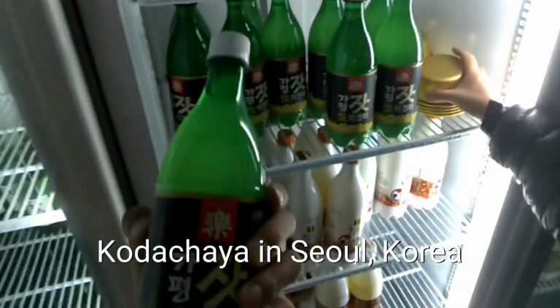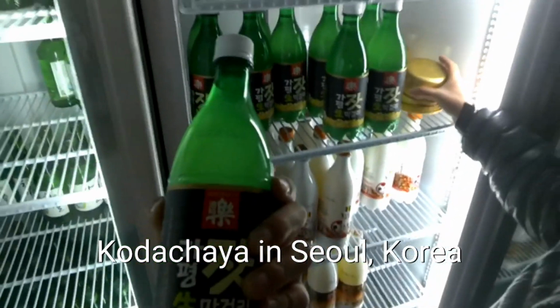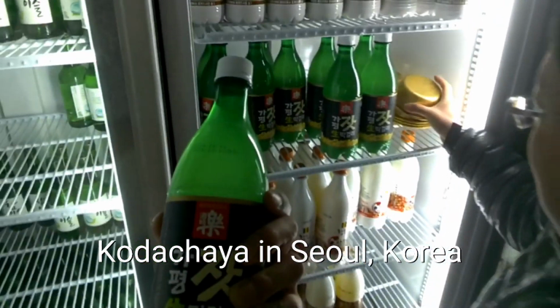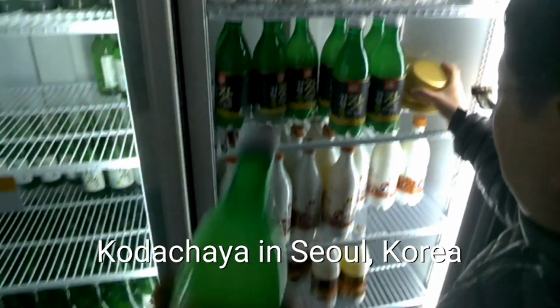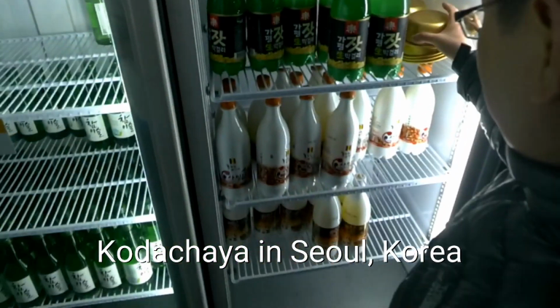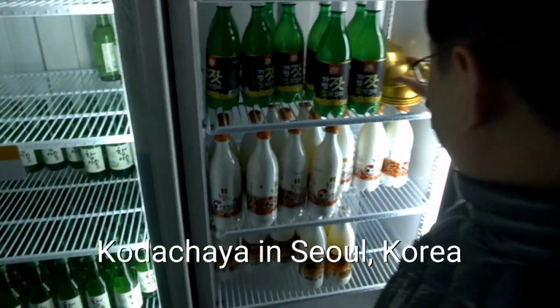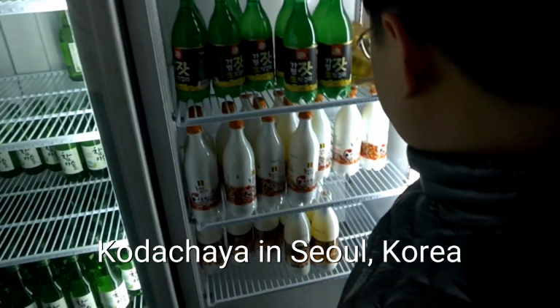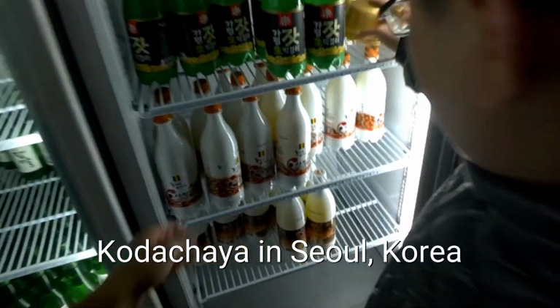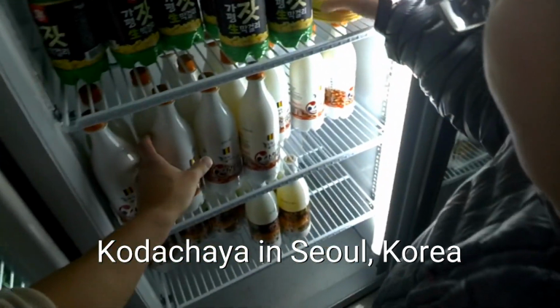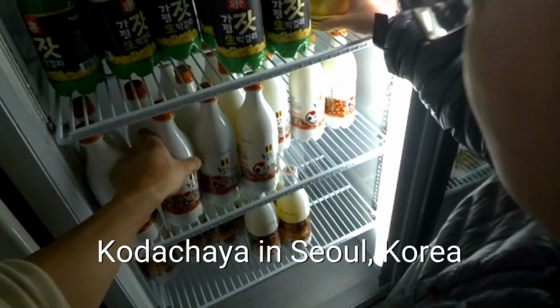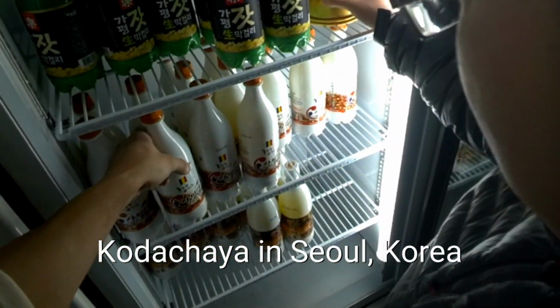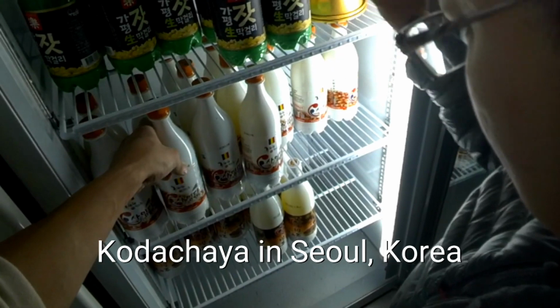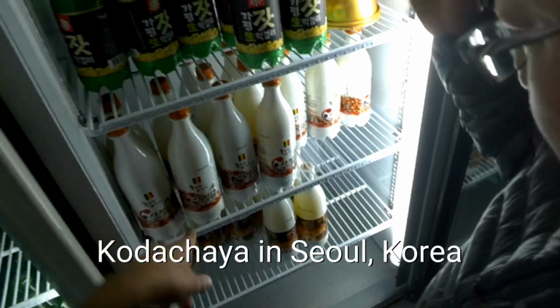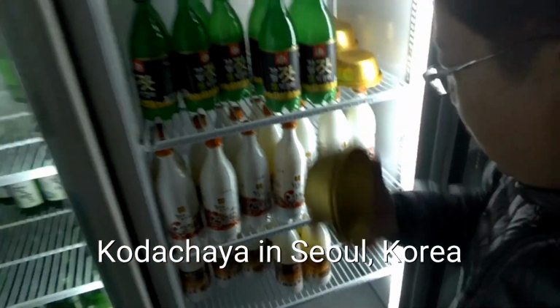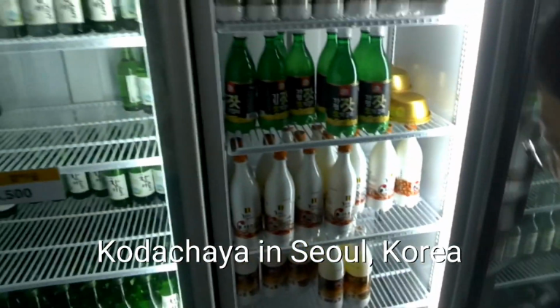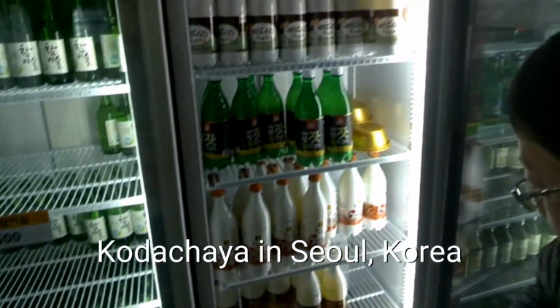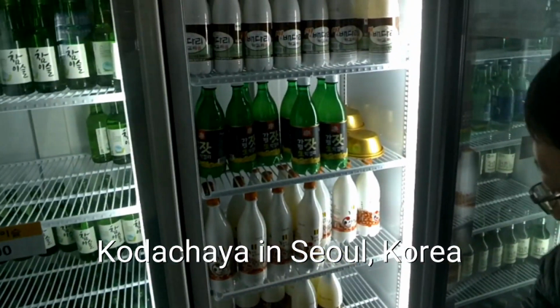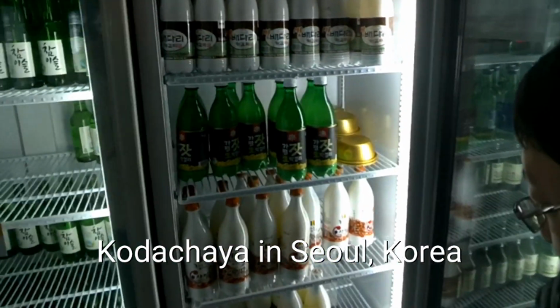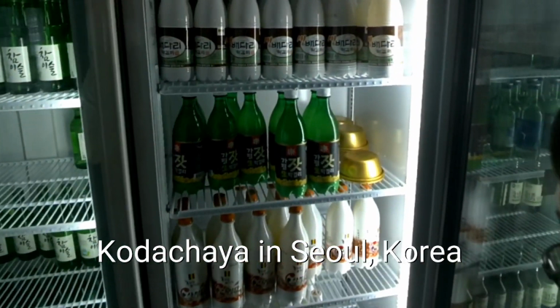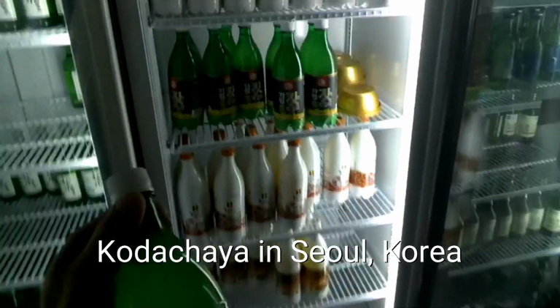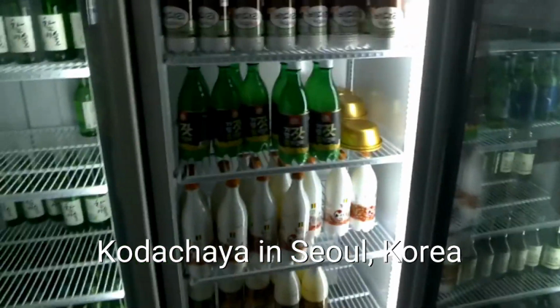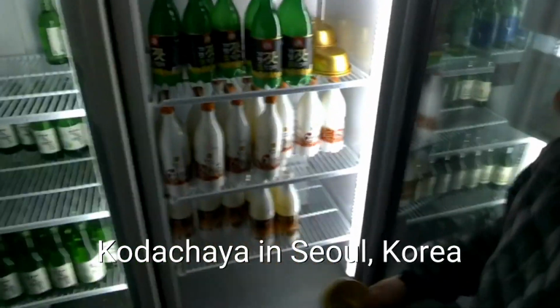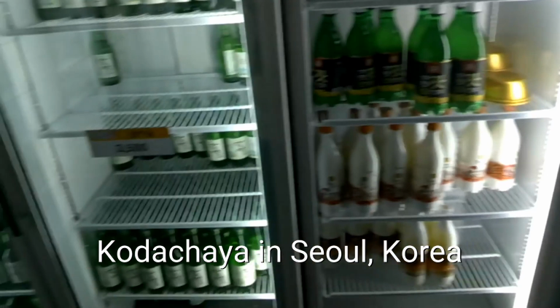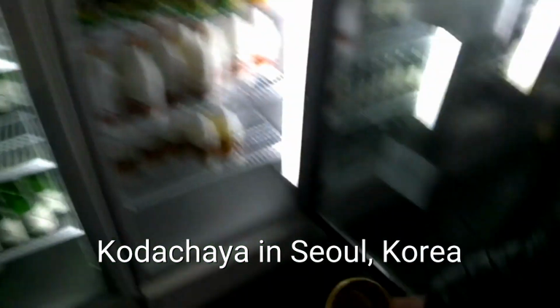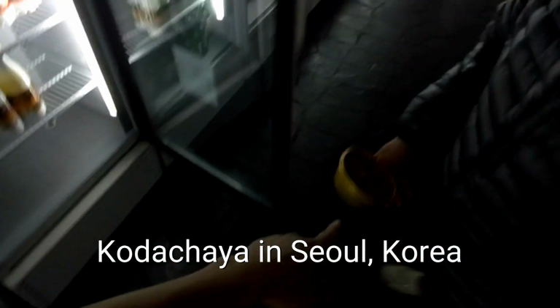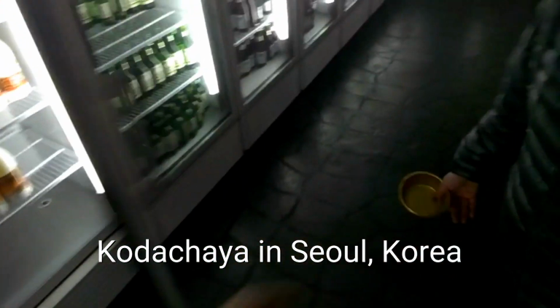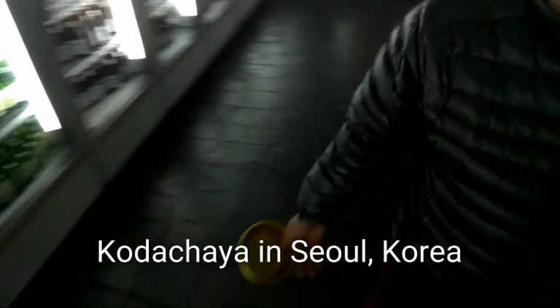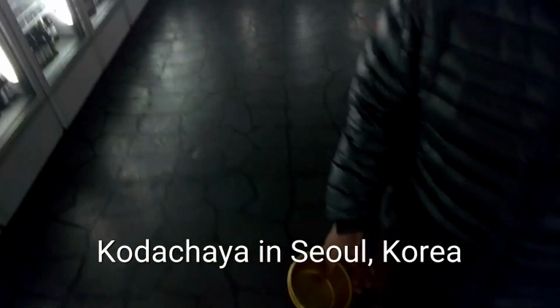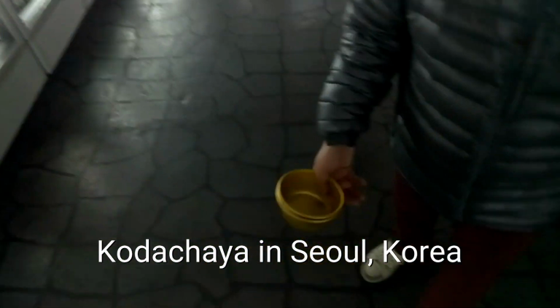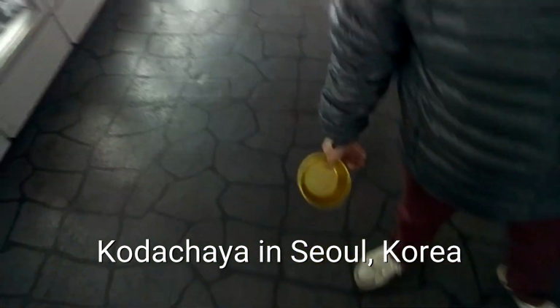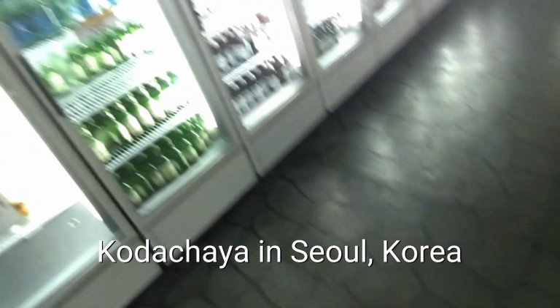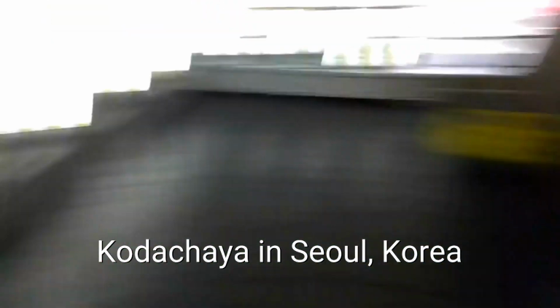We'd go ahead and go with Korean makgeolli today. No, it's really good. It's not soy sauce — it comes with Korean makgeolli drink.